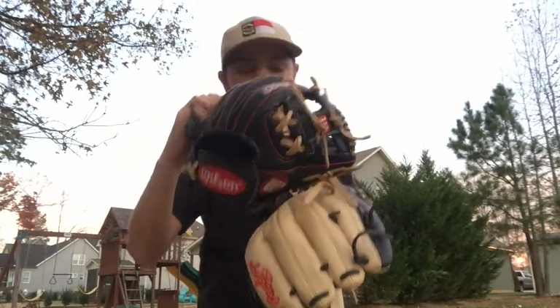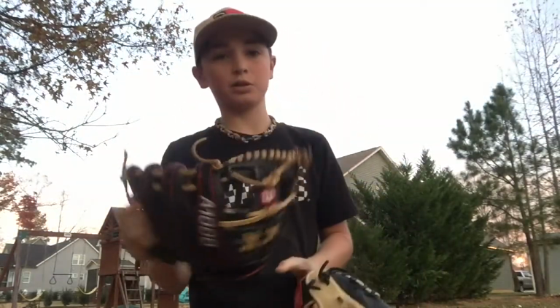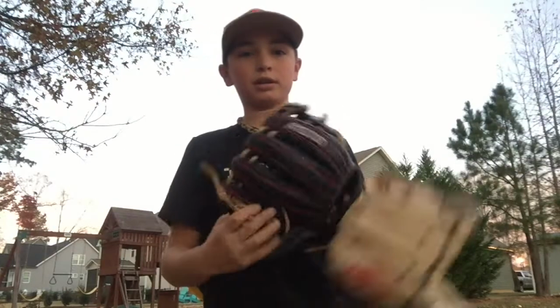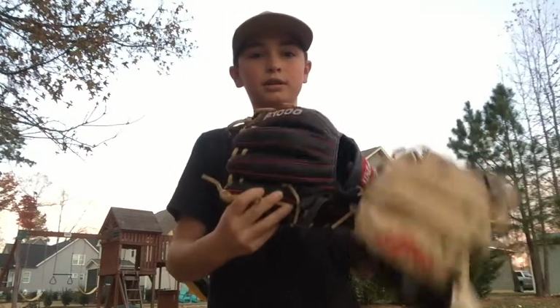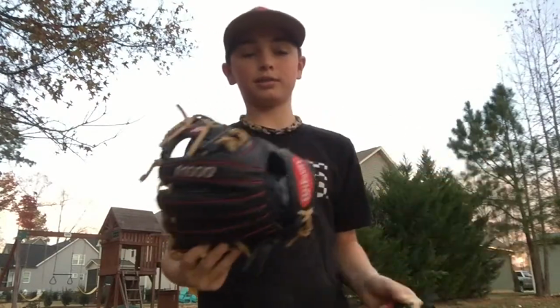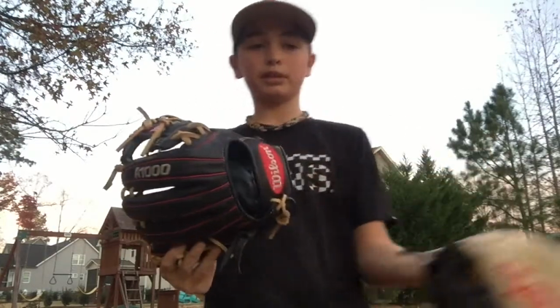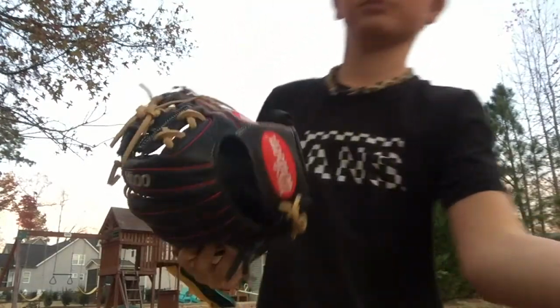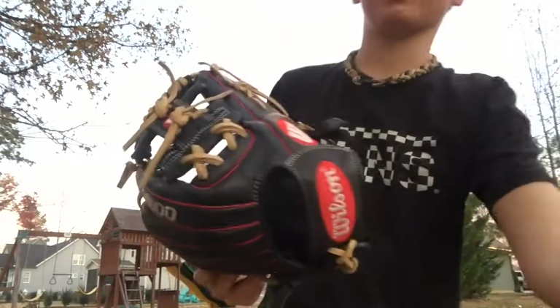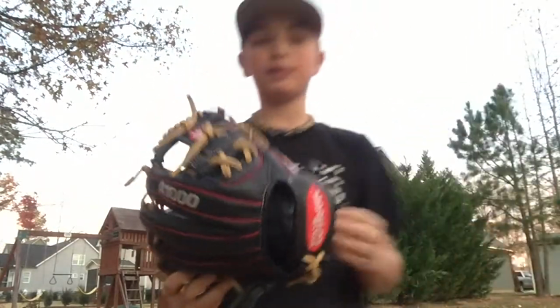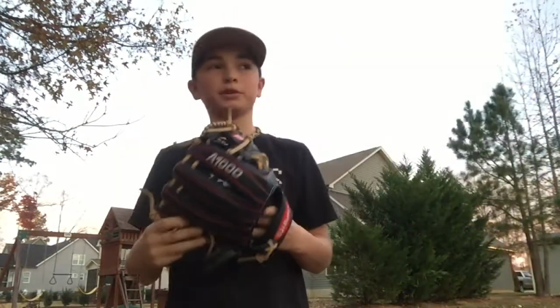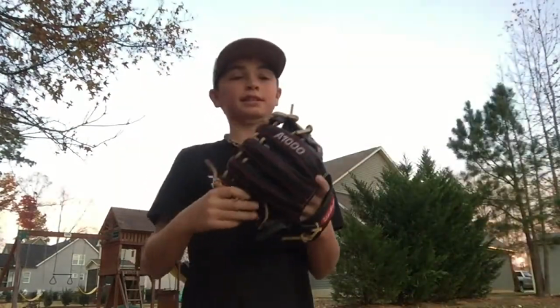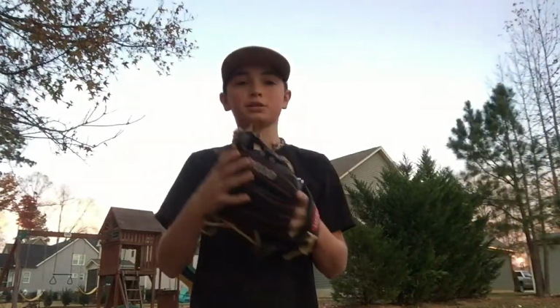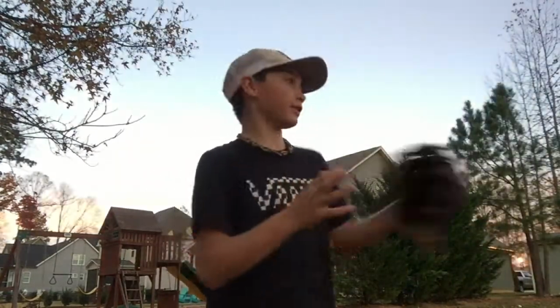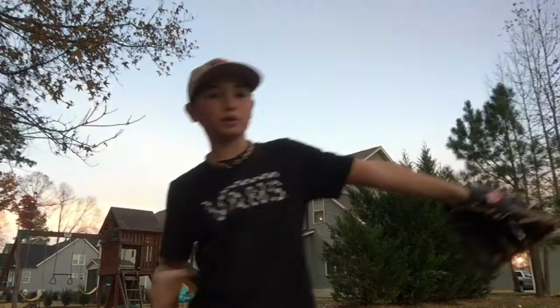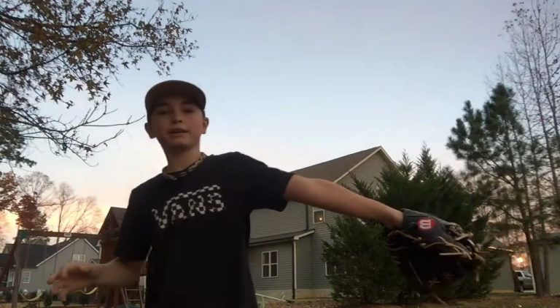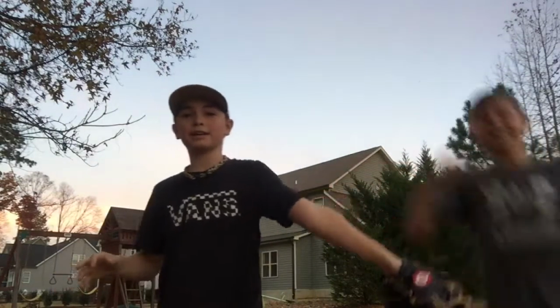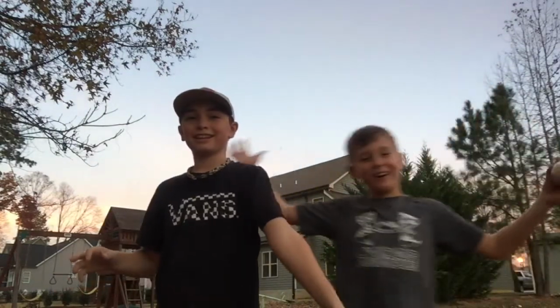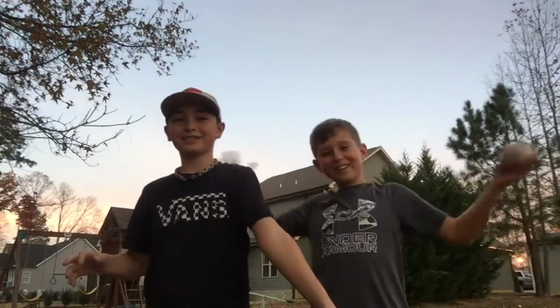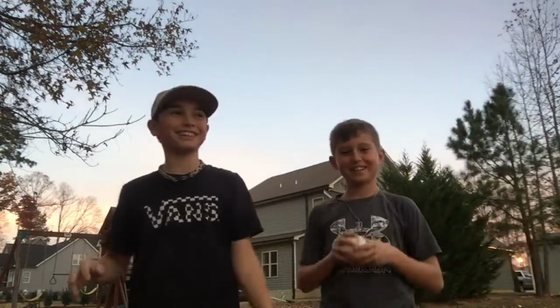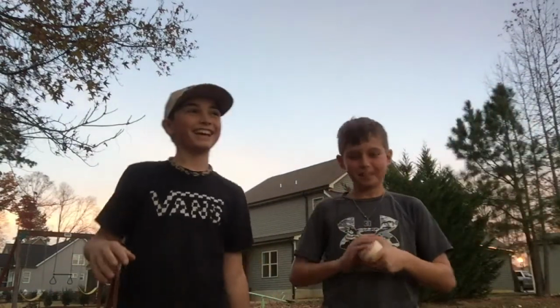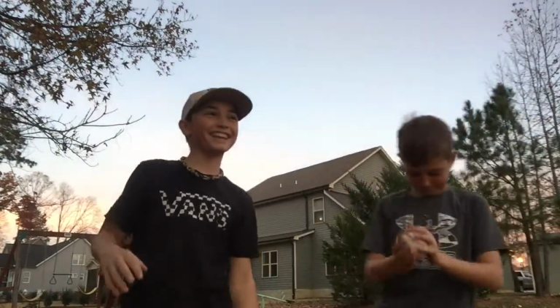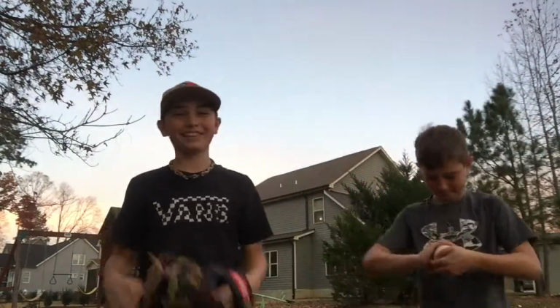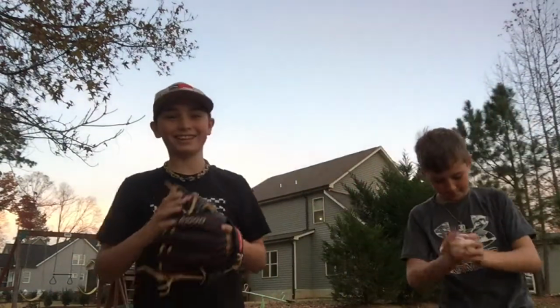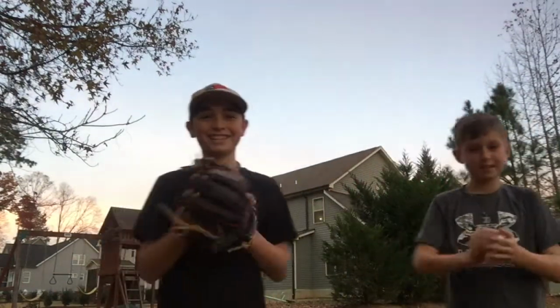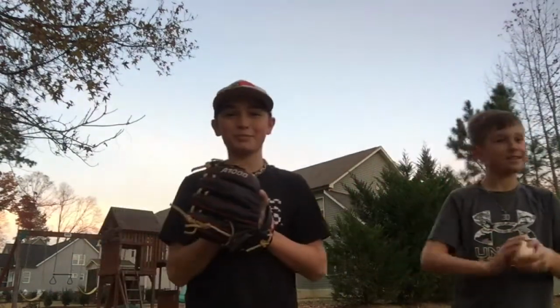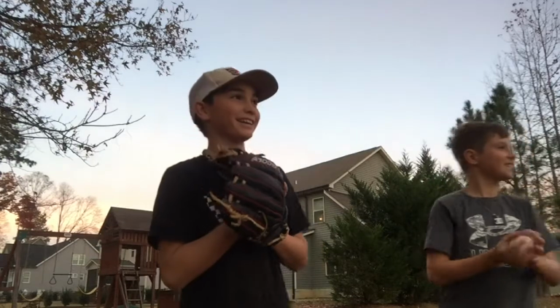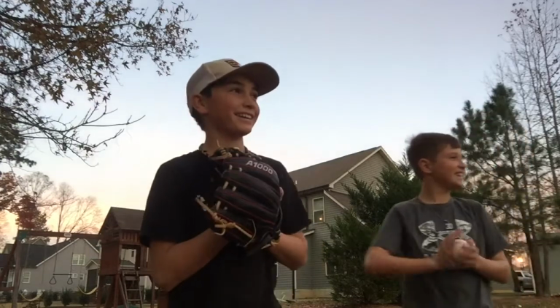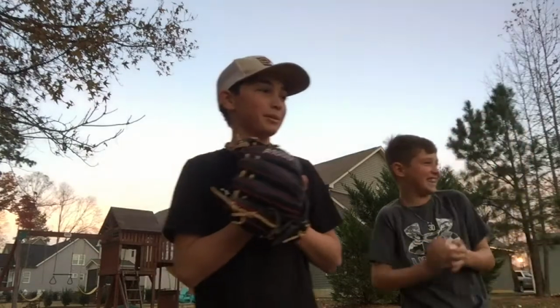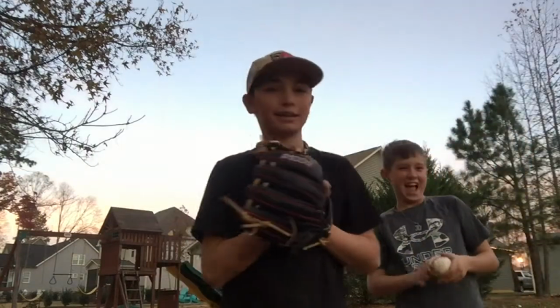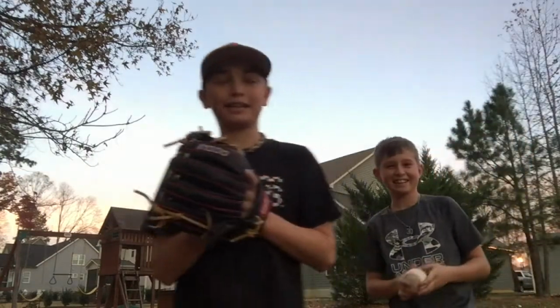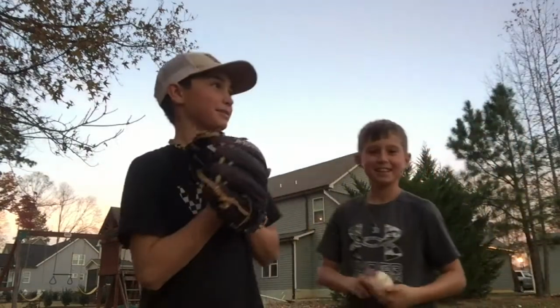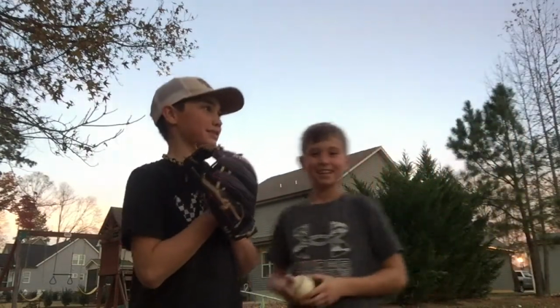The Wilson A1000 is an 11 and a quarter. Really good glove too. We're gonna be using this, and we also have Cooper here today — he's gonna be using it. And then we have this kid, his name is Brady — Brandy — and he's gonna be doing it too.